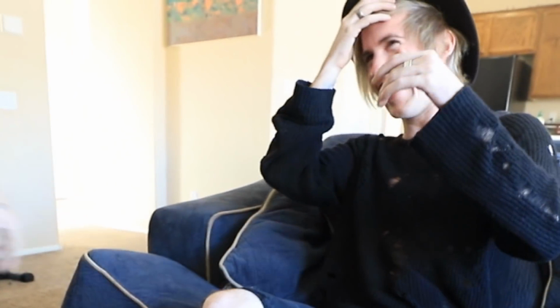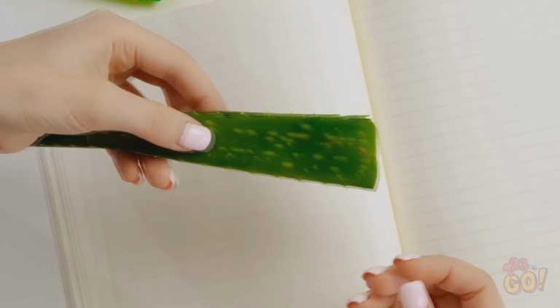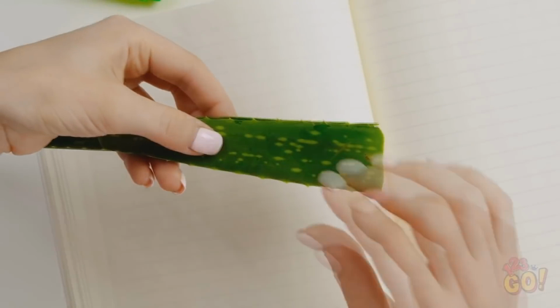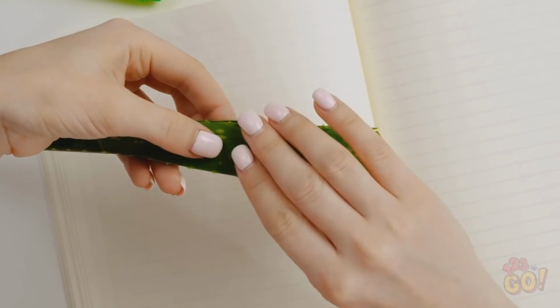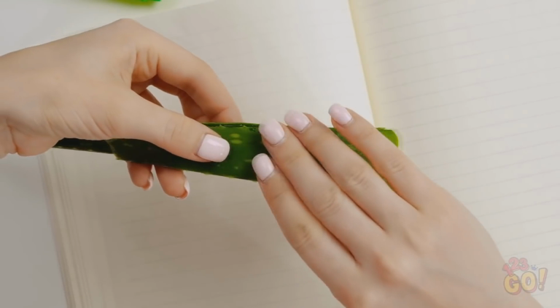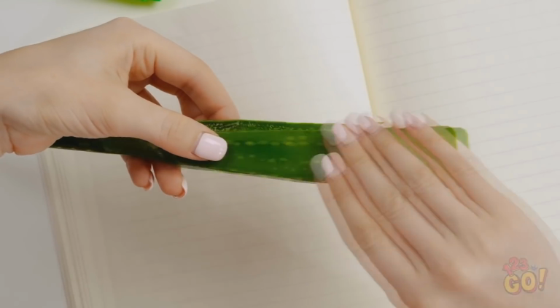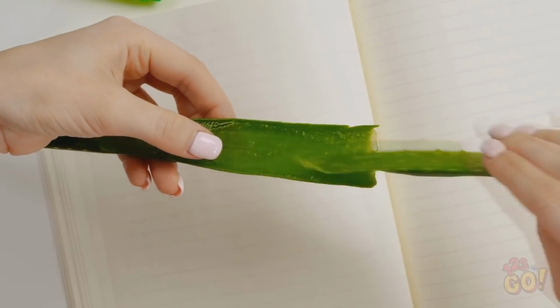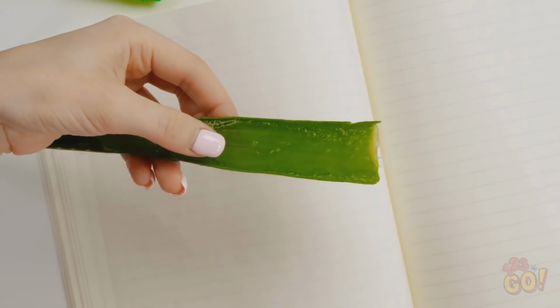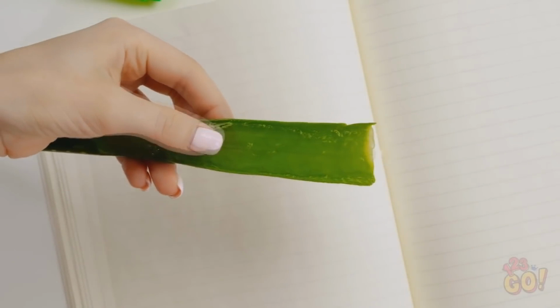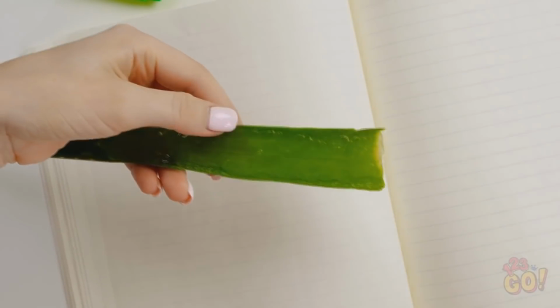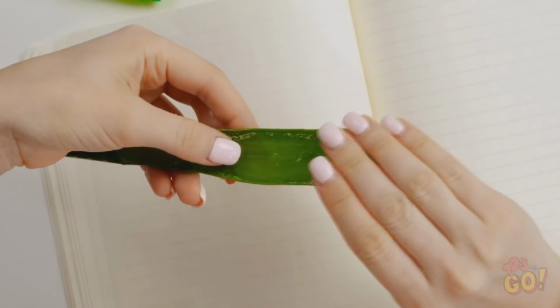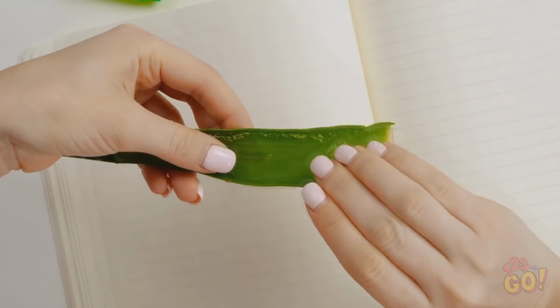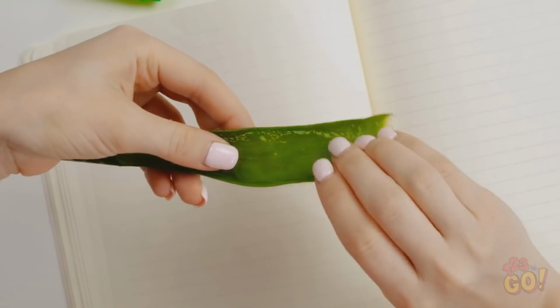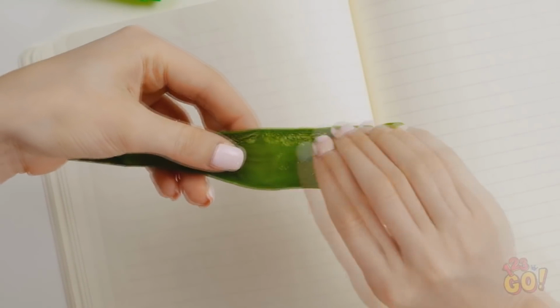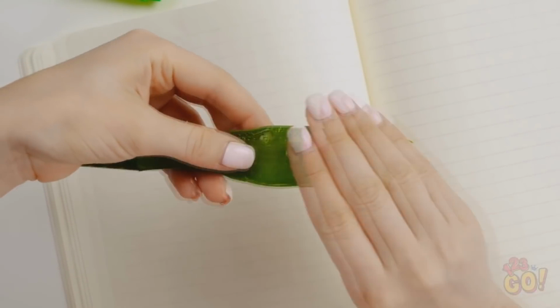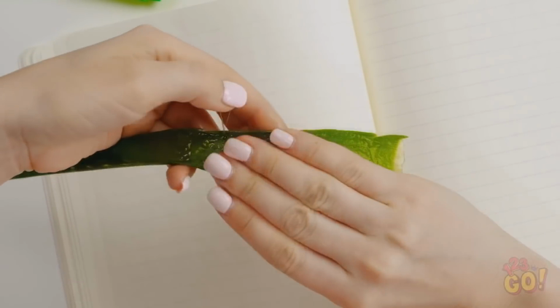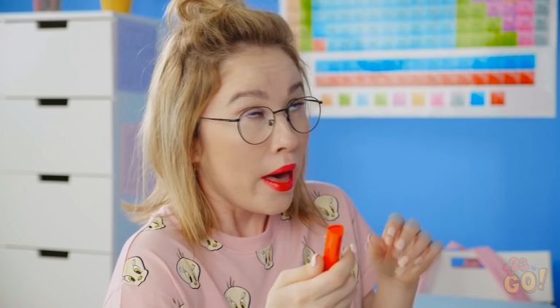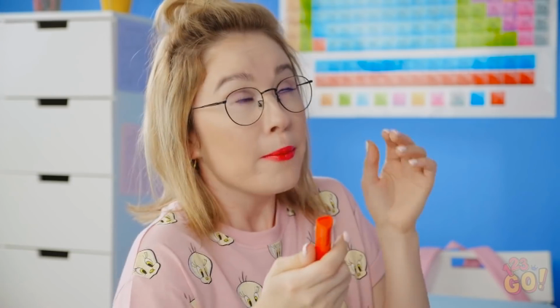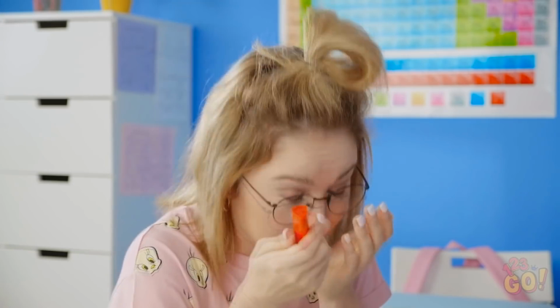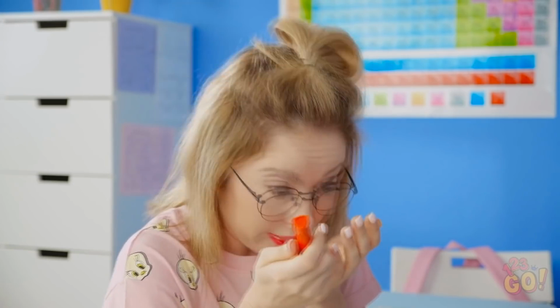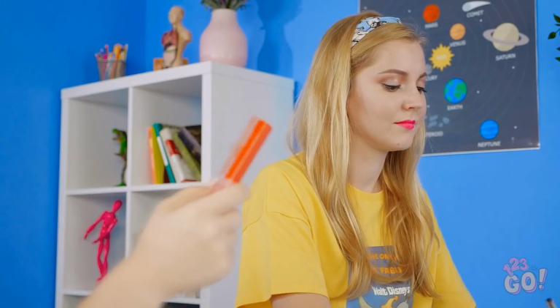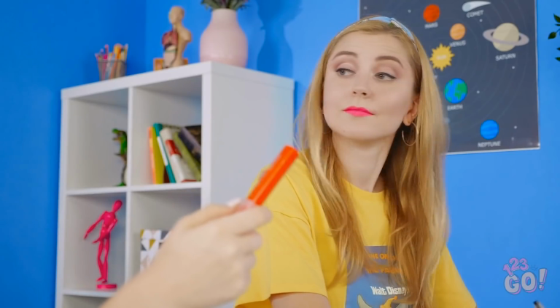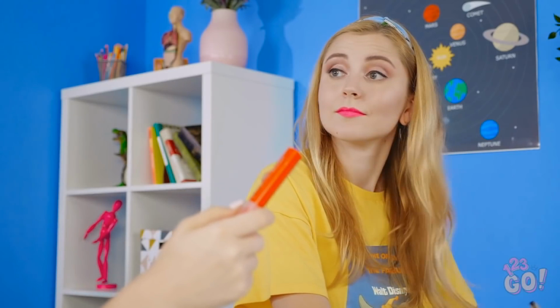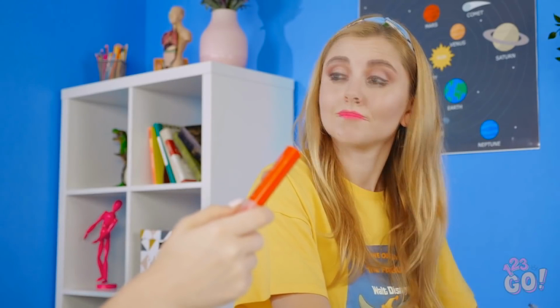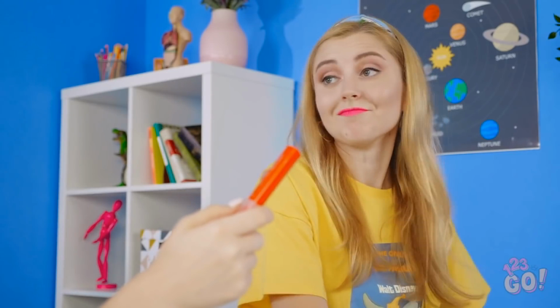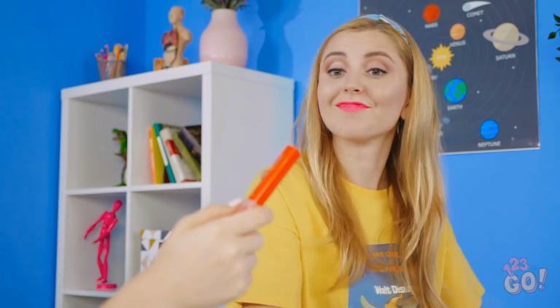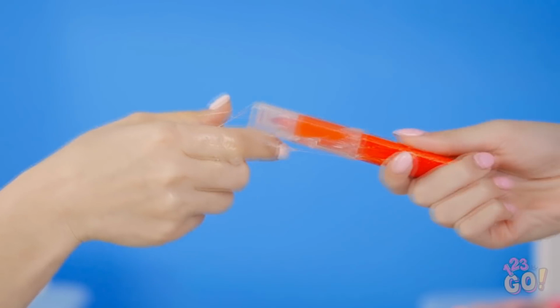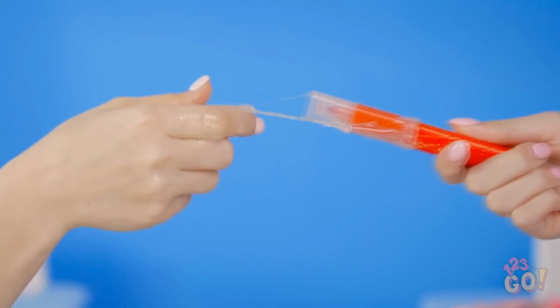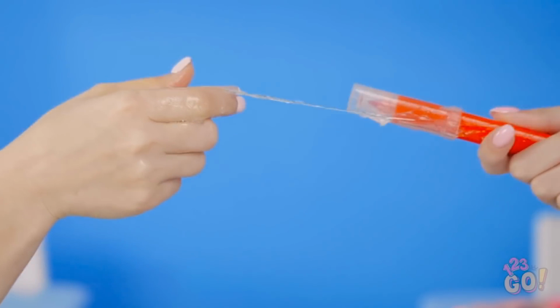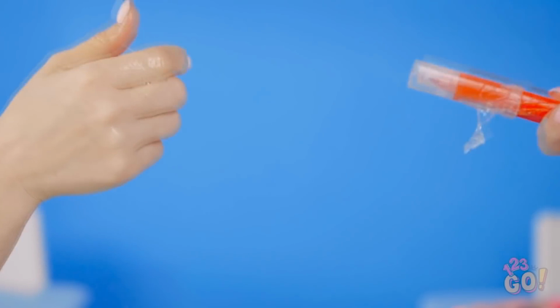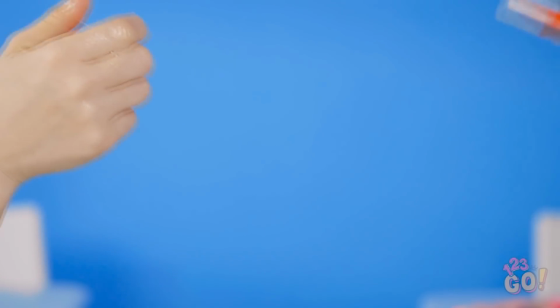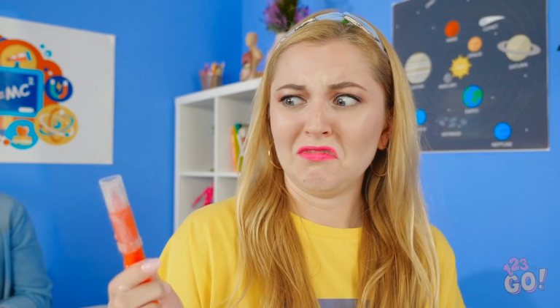For this prank, take an aloe vera leaf and slice it in half. Now scoop out the clear goo with your fingers. Hey Amy, you want your marker back? Ew, look at all that goo!